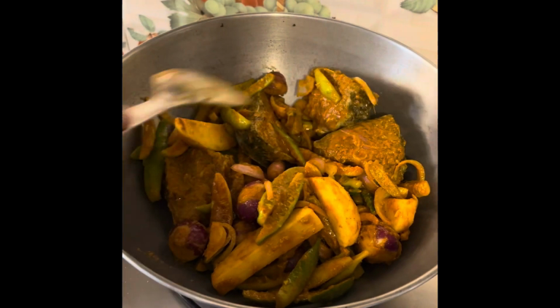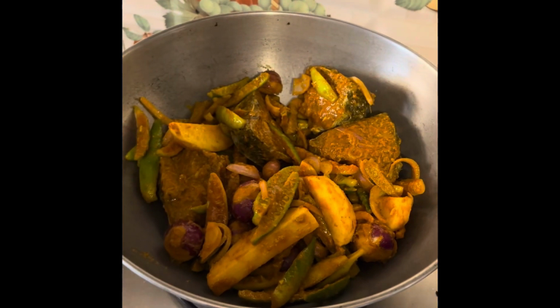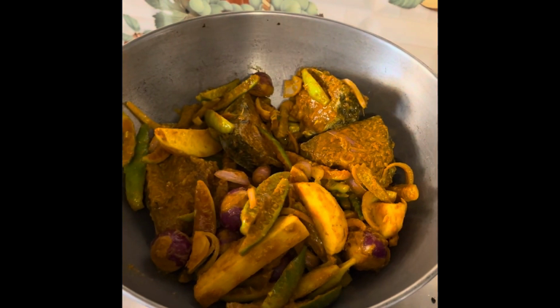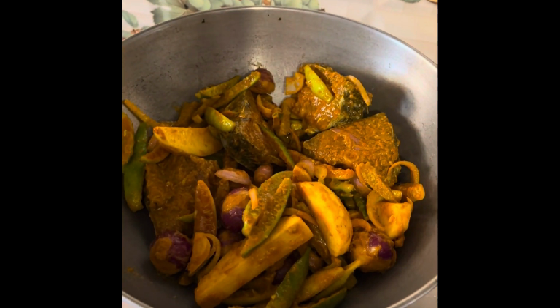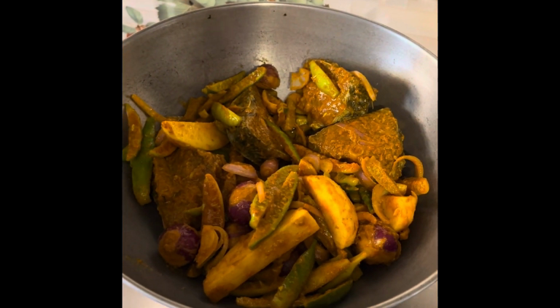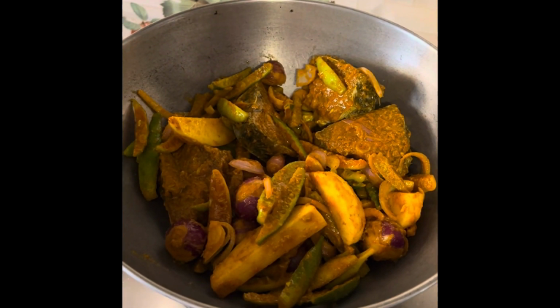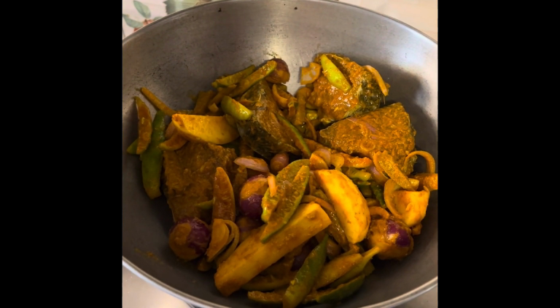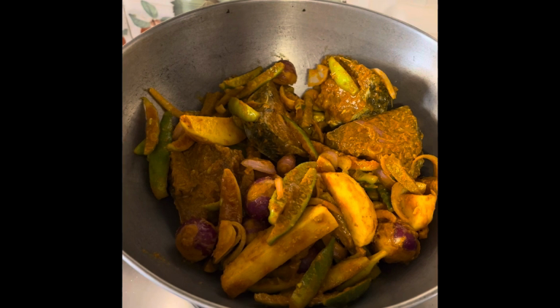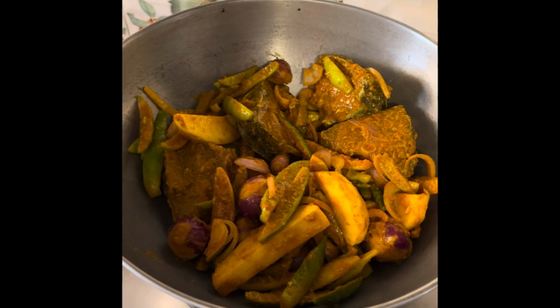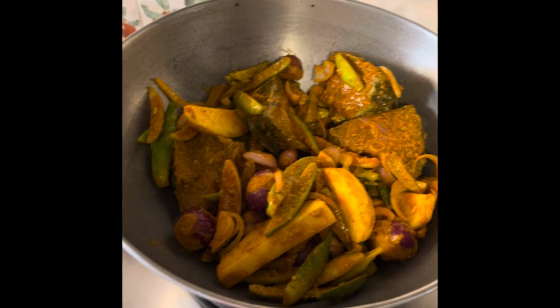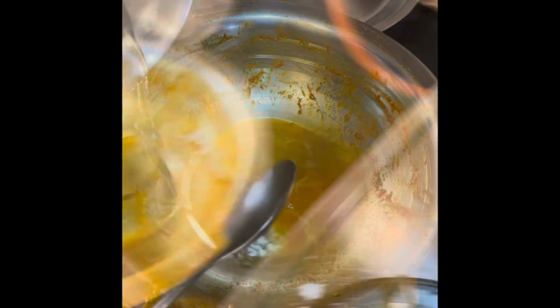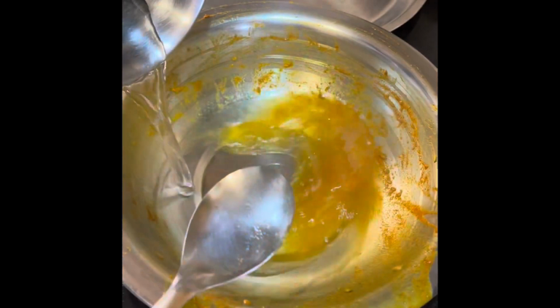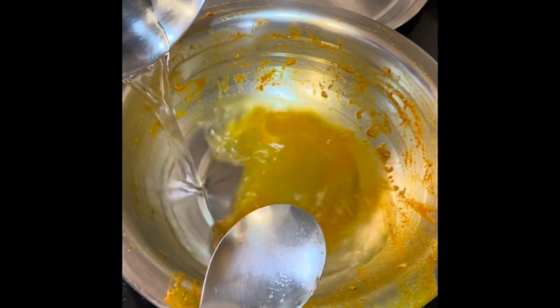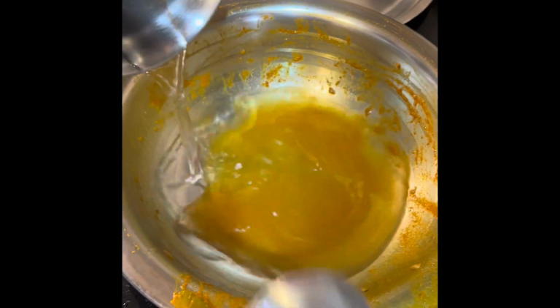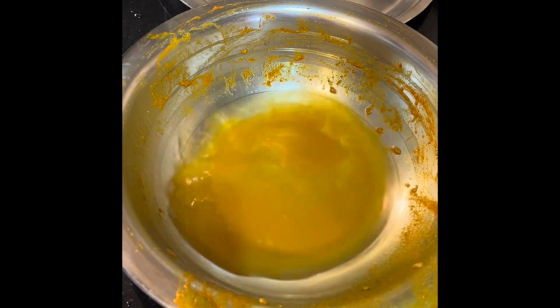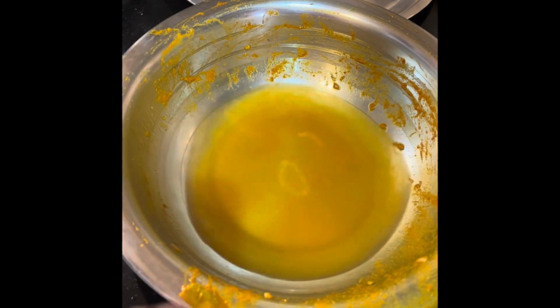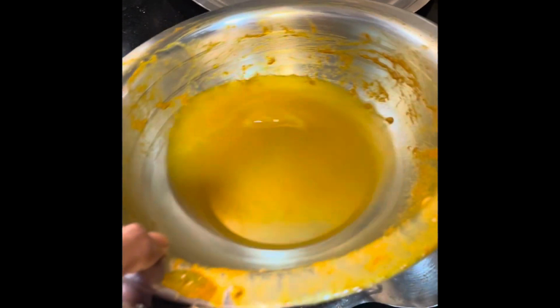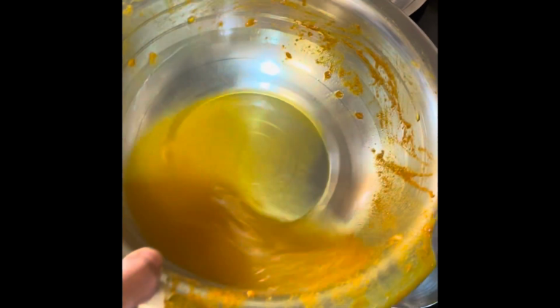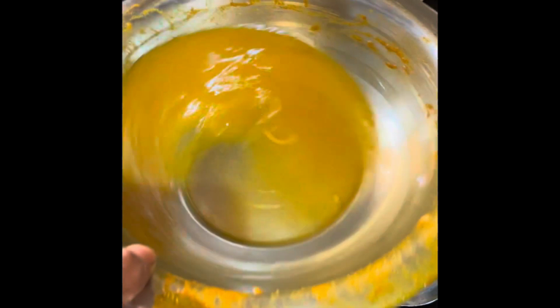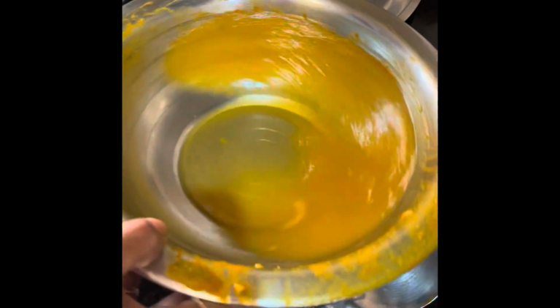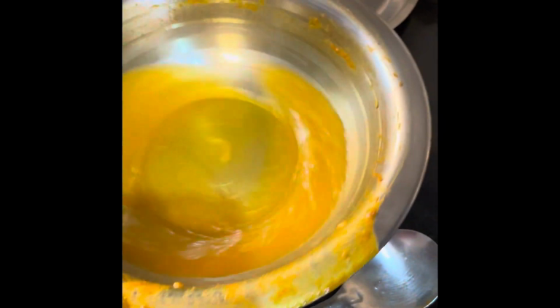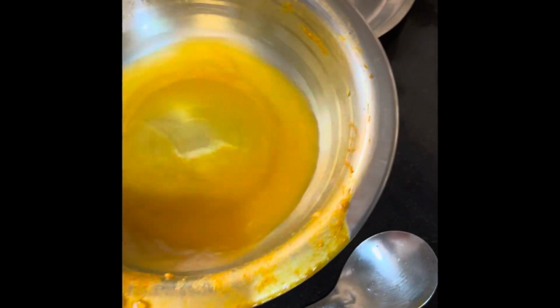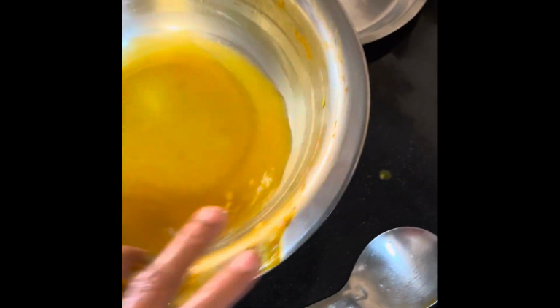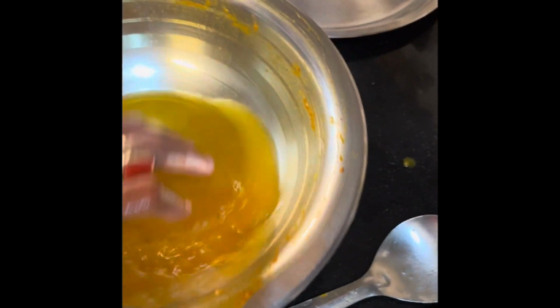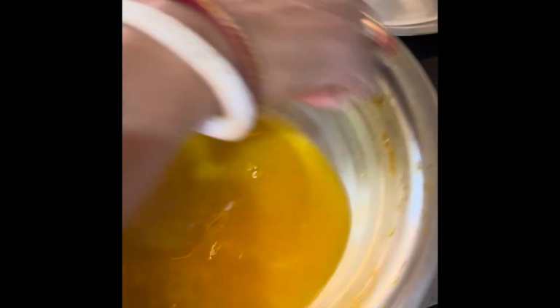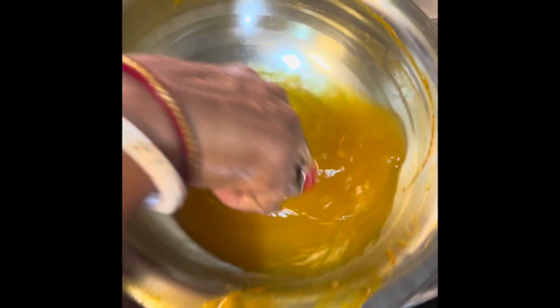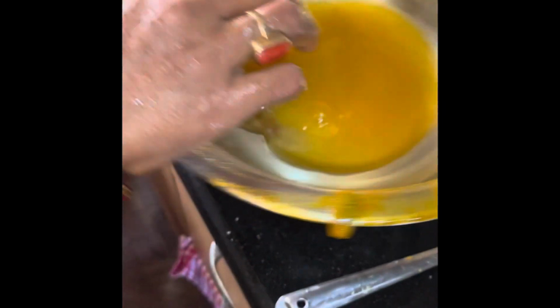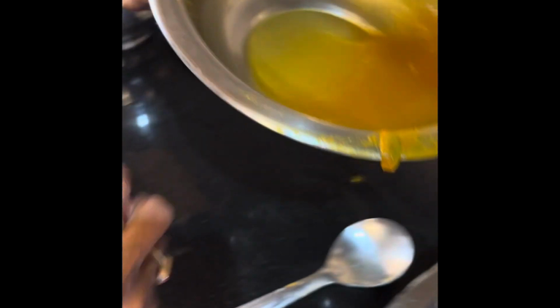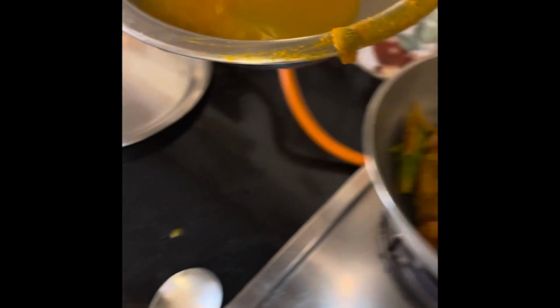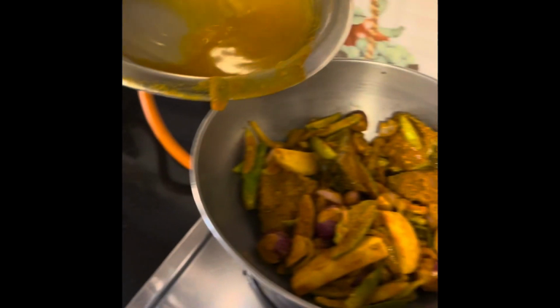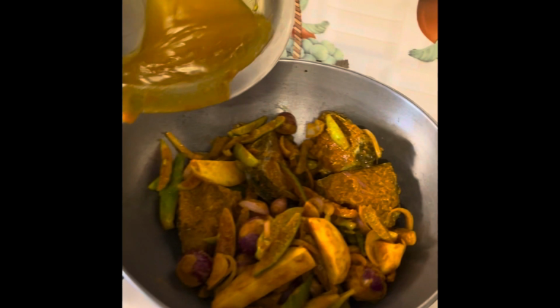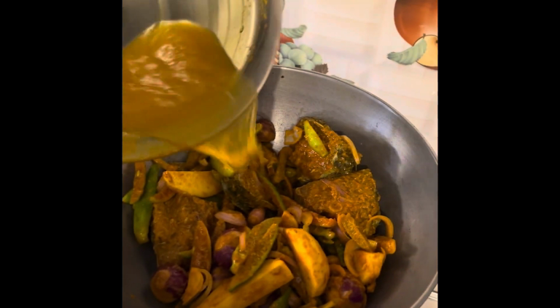Okay, let's put the water in, let's put the salt in the water.